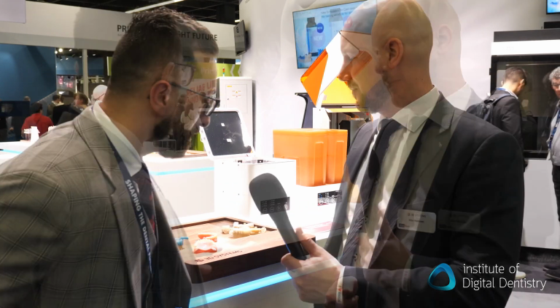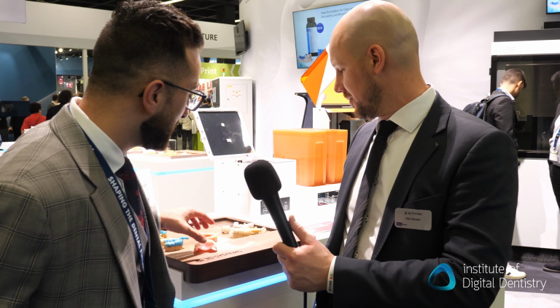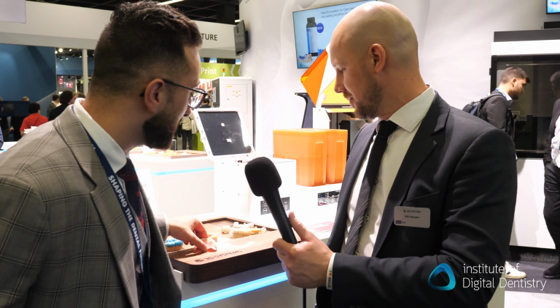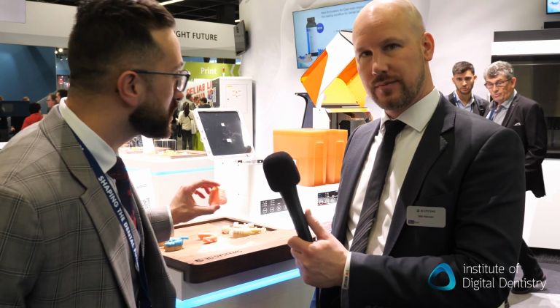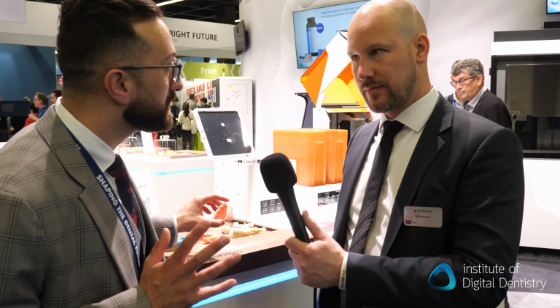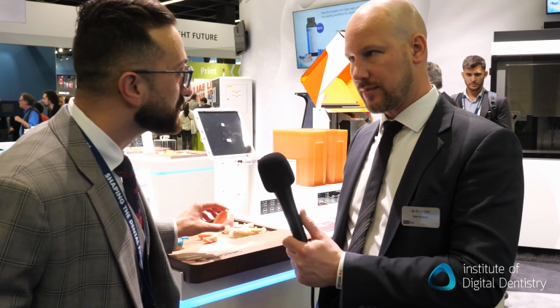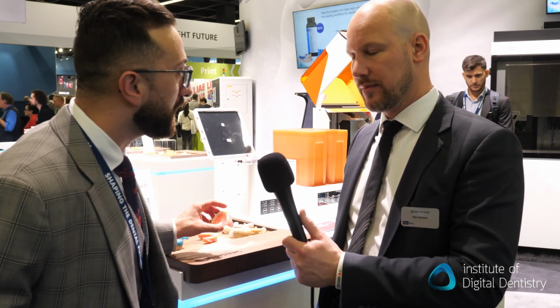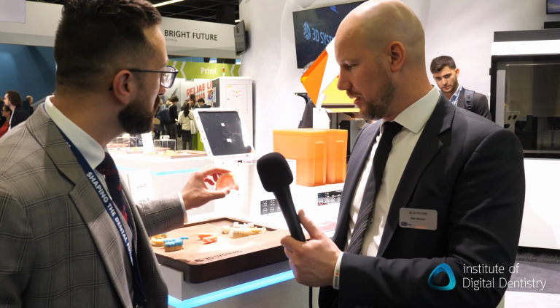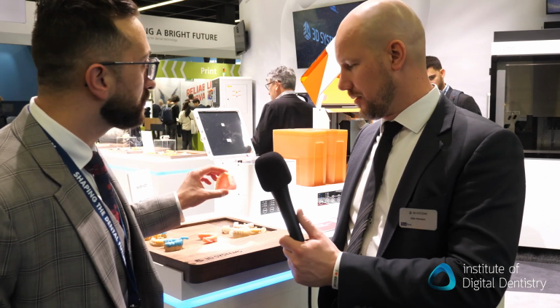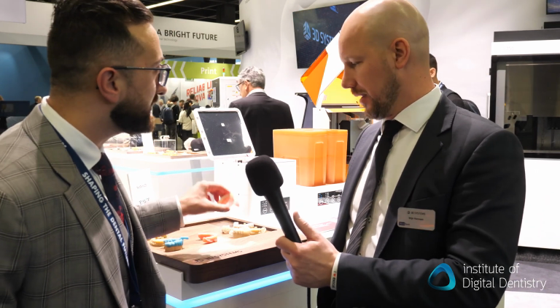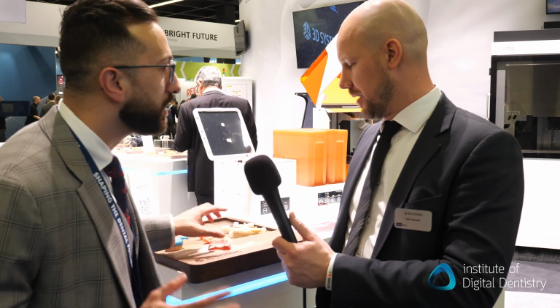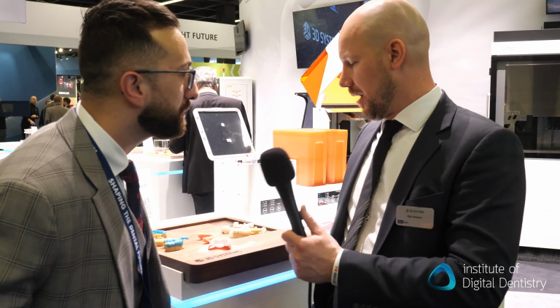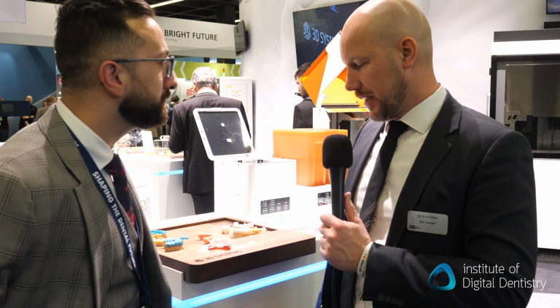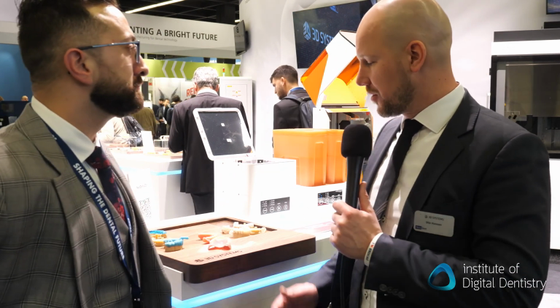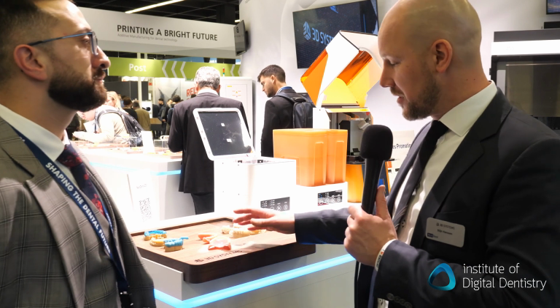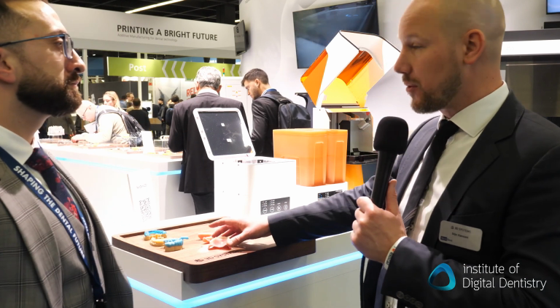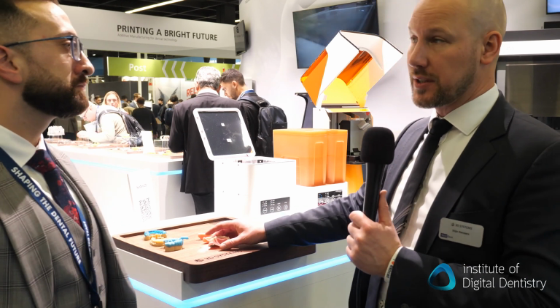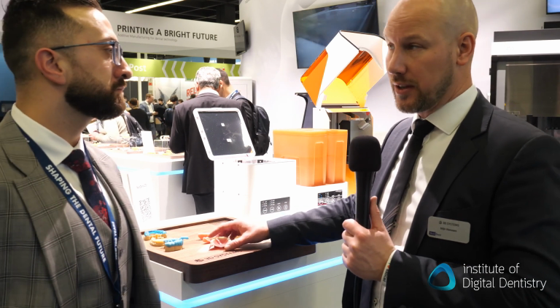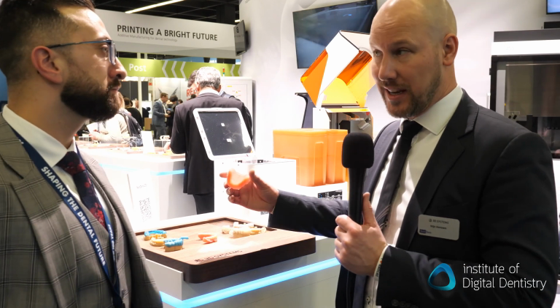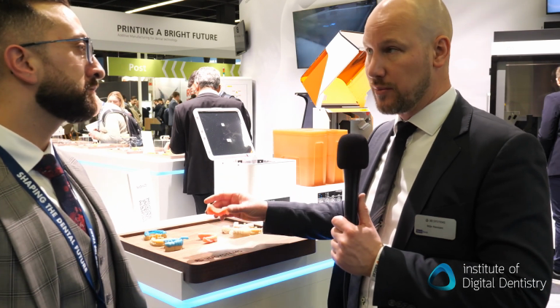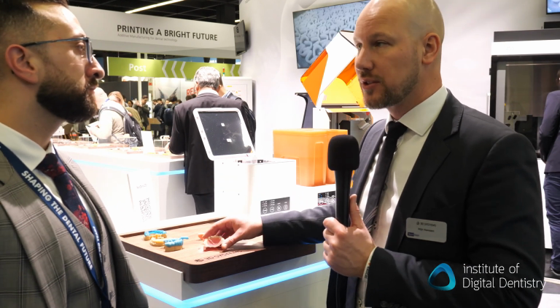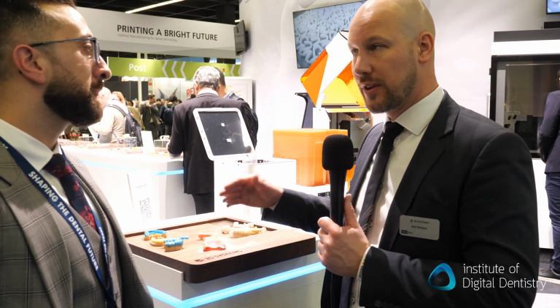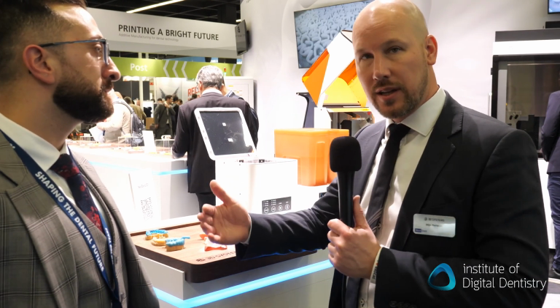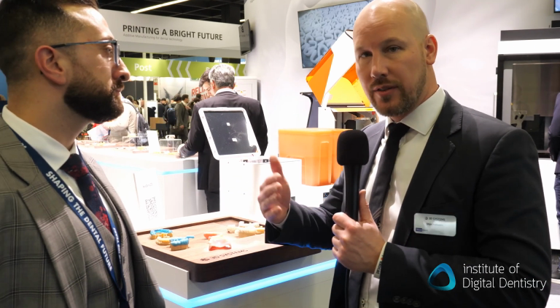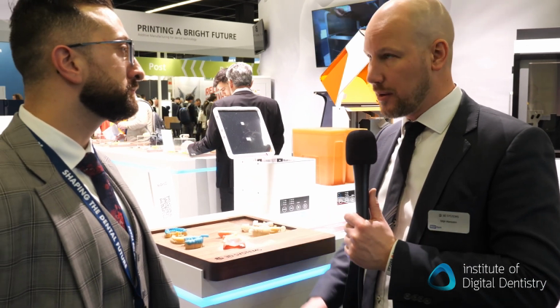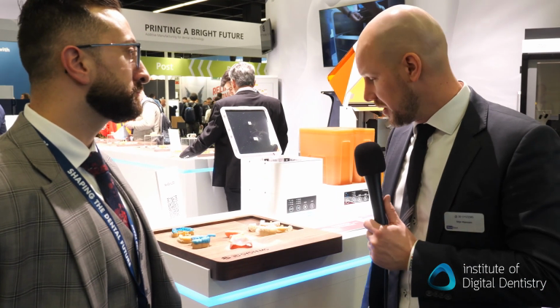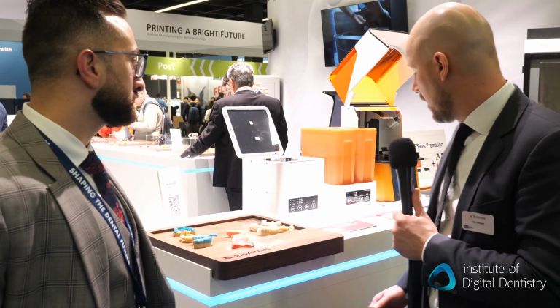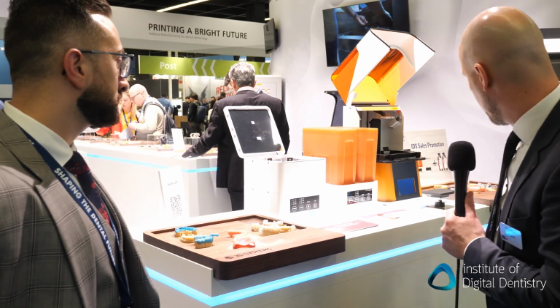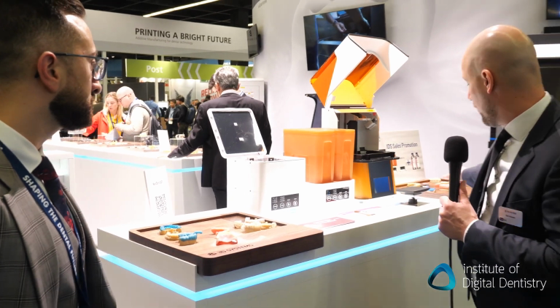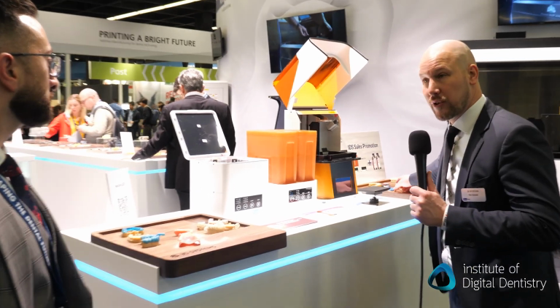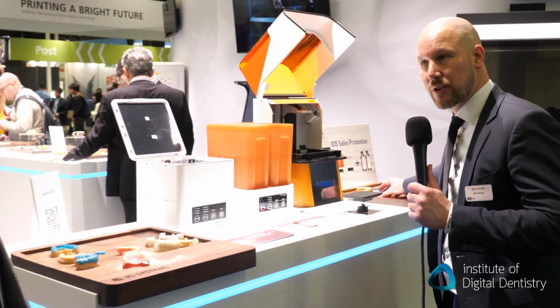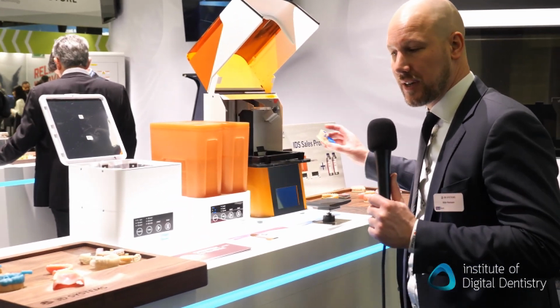You mentioned there are two new materials coming out — a new base and what else is coming up? So the base is very interesting — it's a class two material, for both the clinical and laboratory side, but more for the laboratory side.